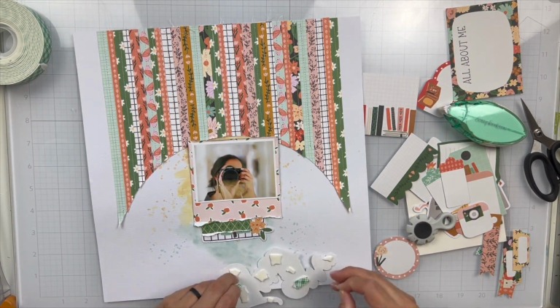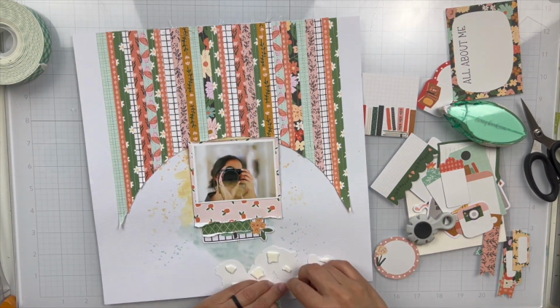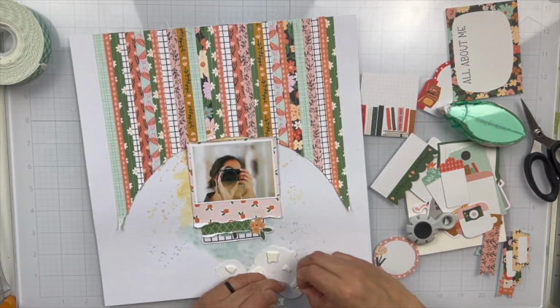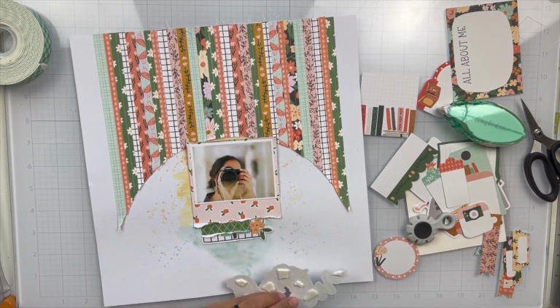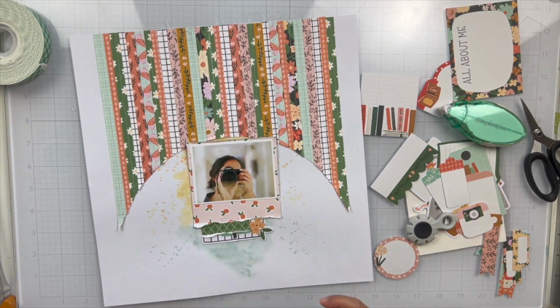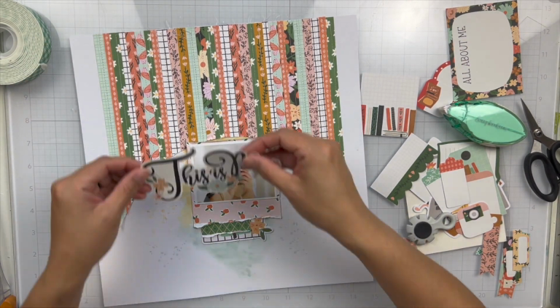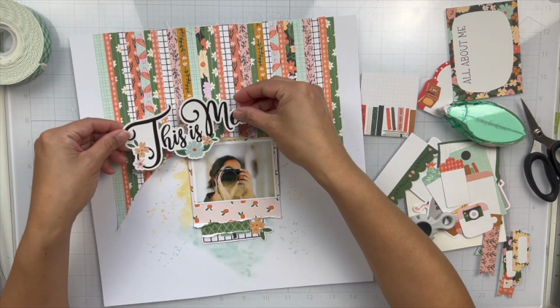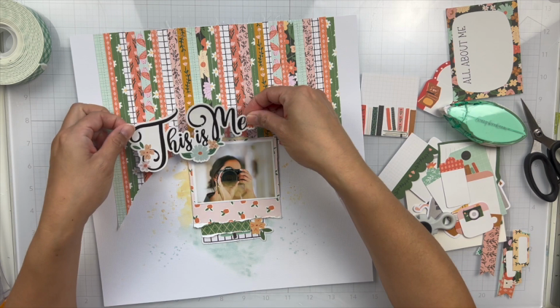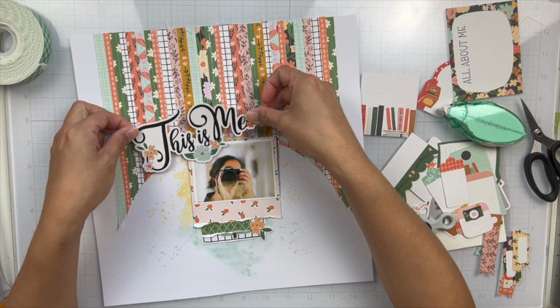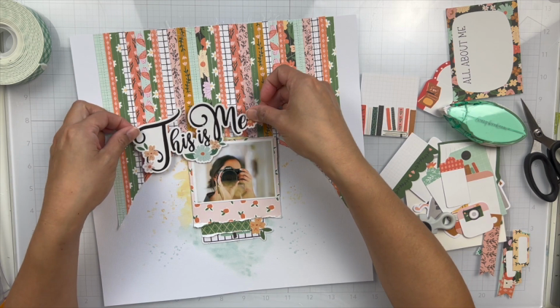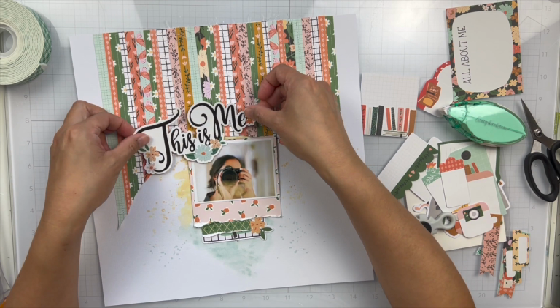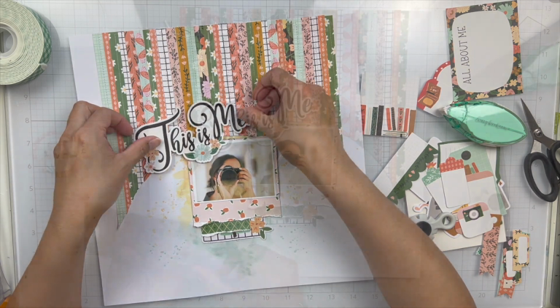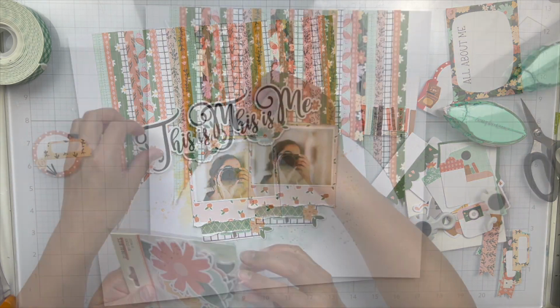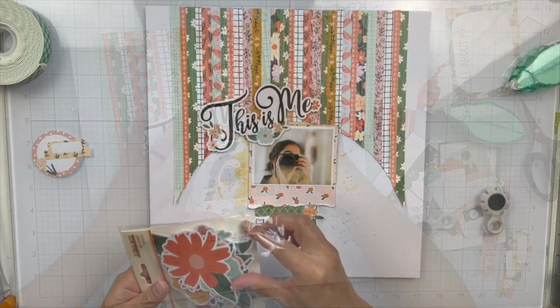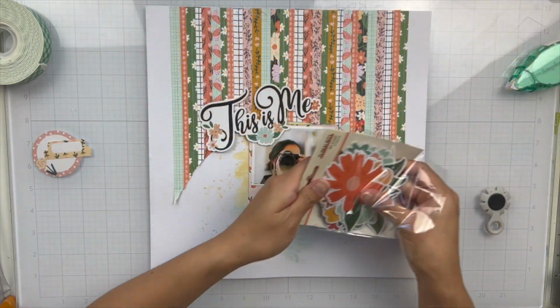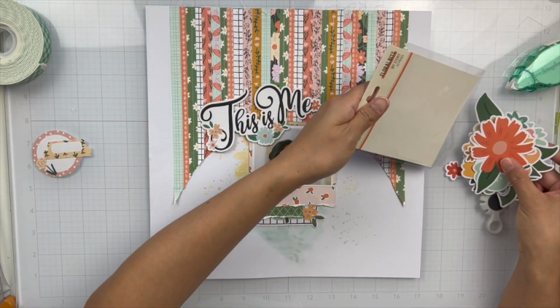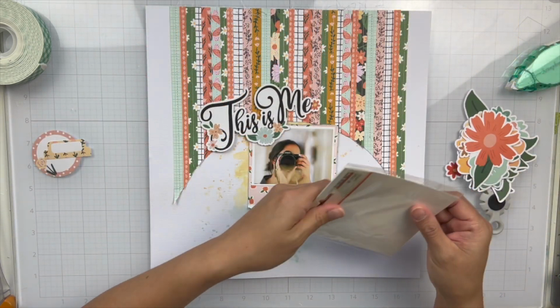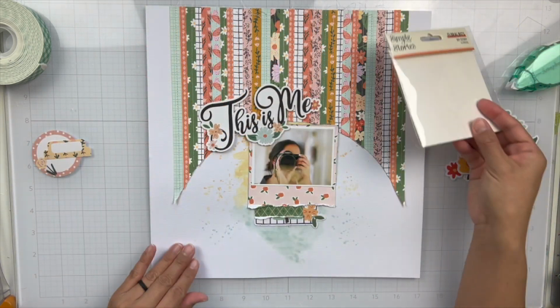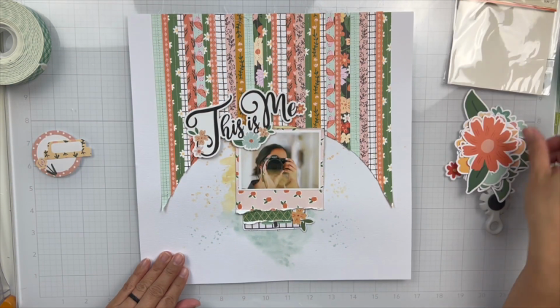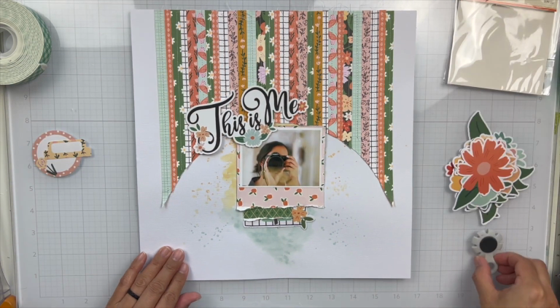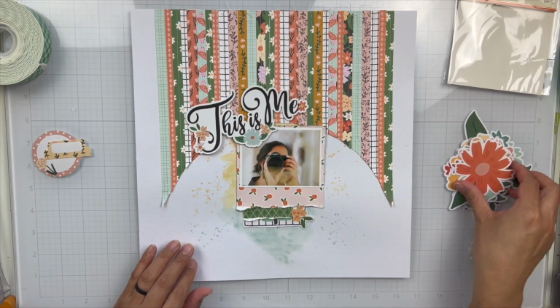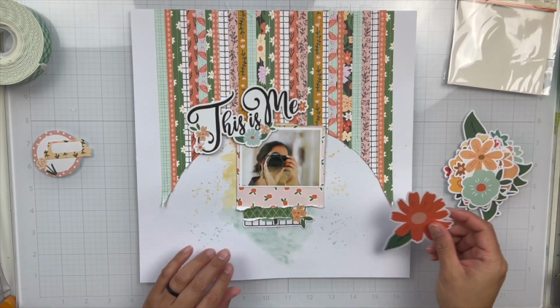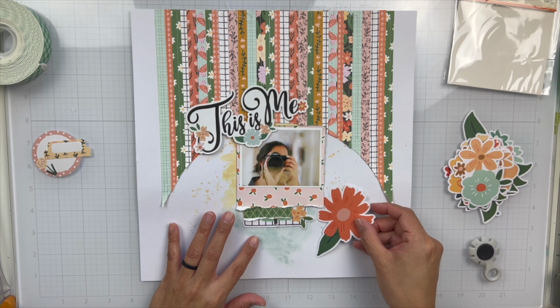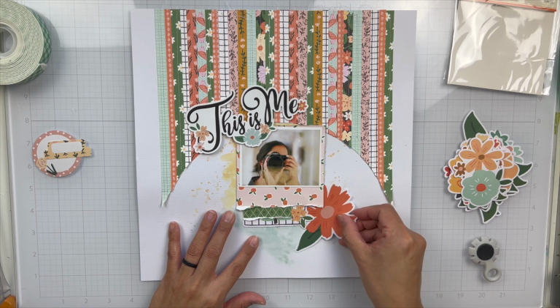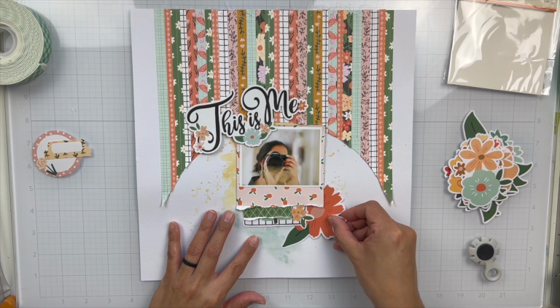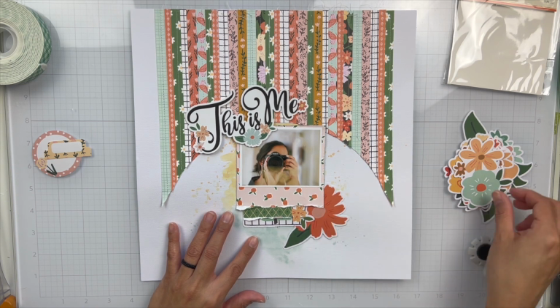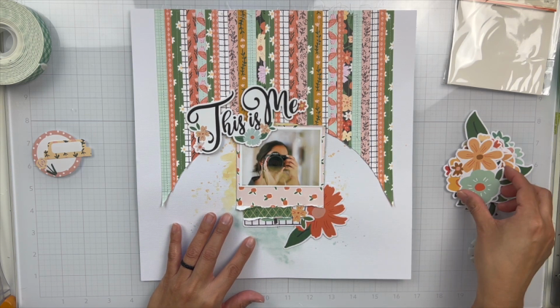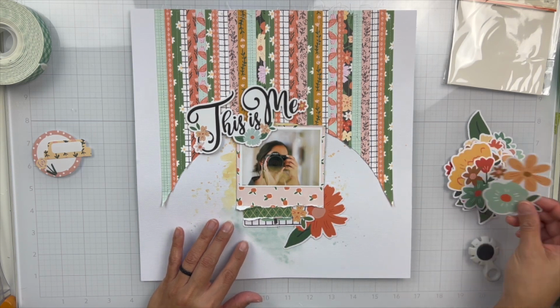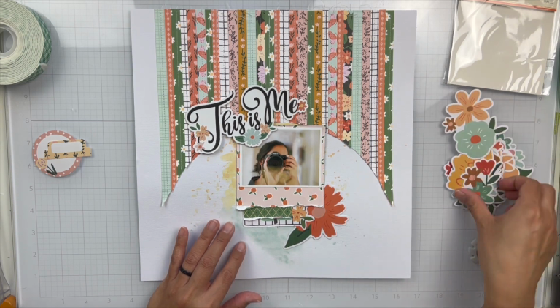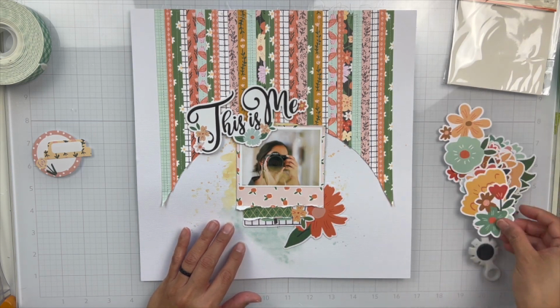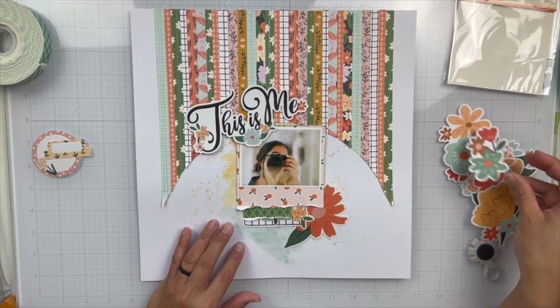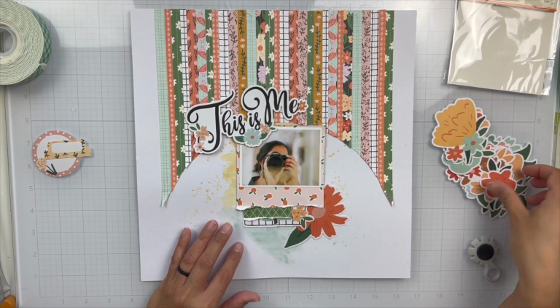The title says "This is Me" — because of course this is me. I thought it'd be fun to put it at an angle and it really pops on top of all of those layers. I like how that turned out.